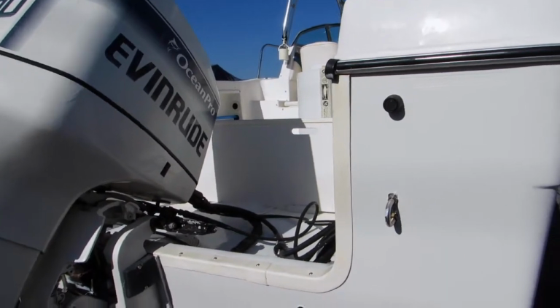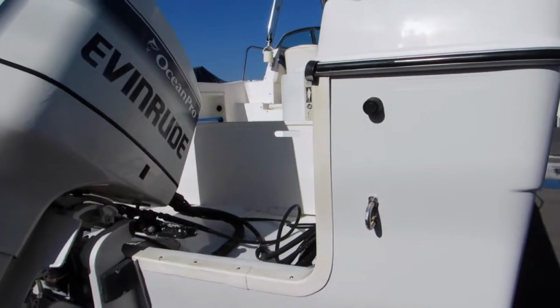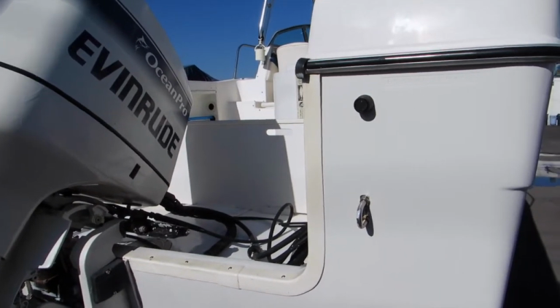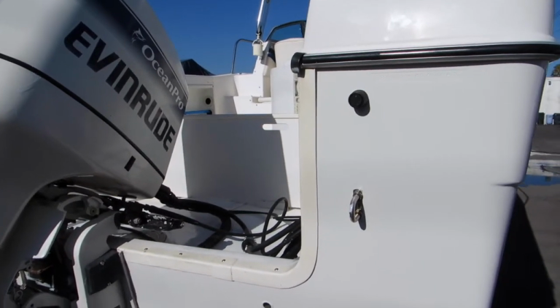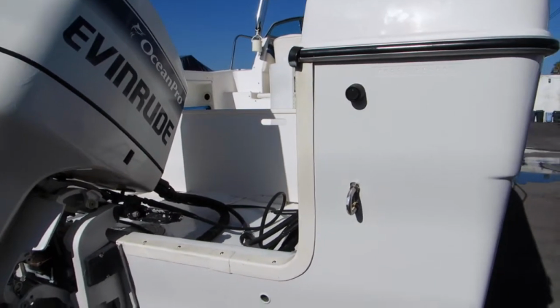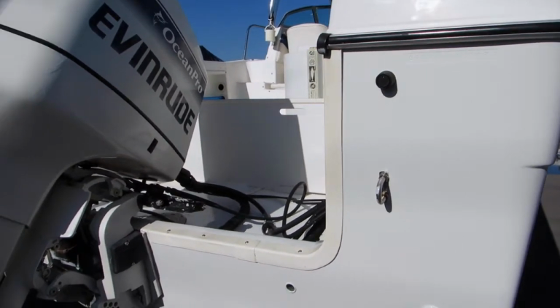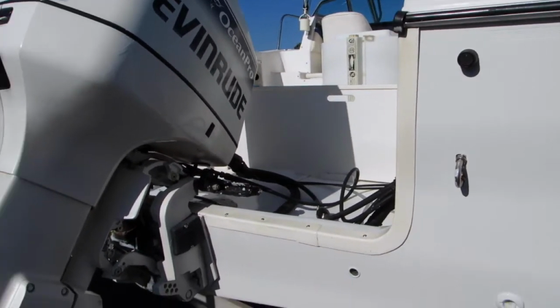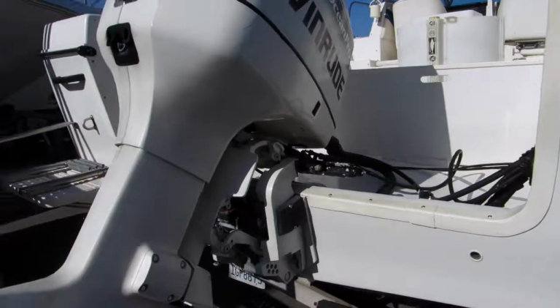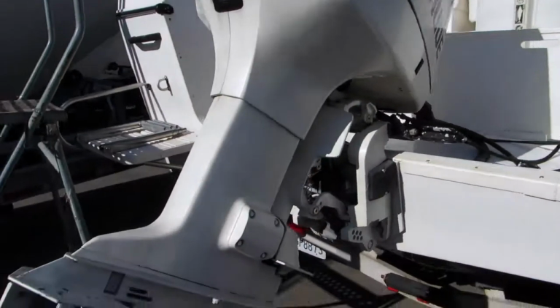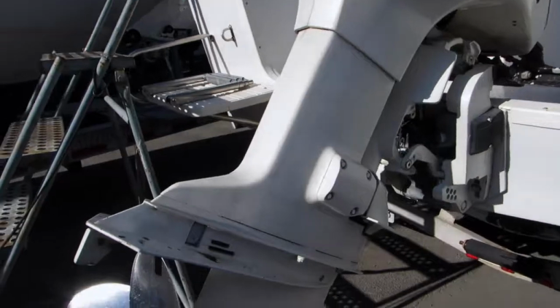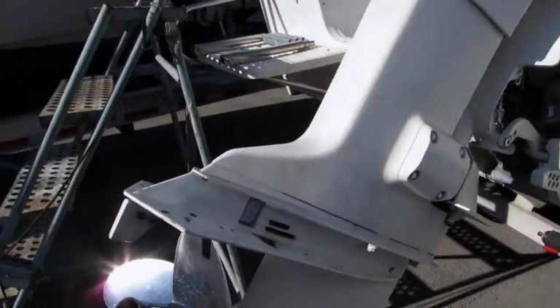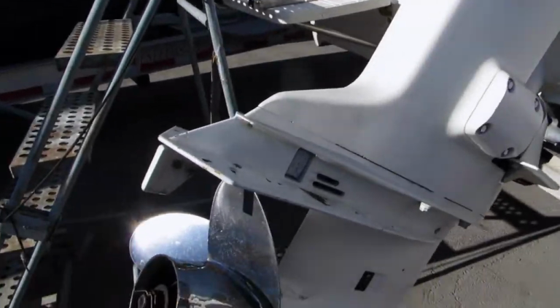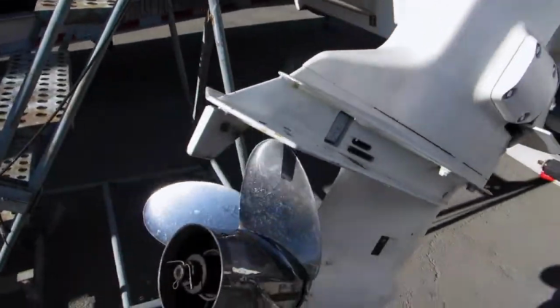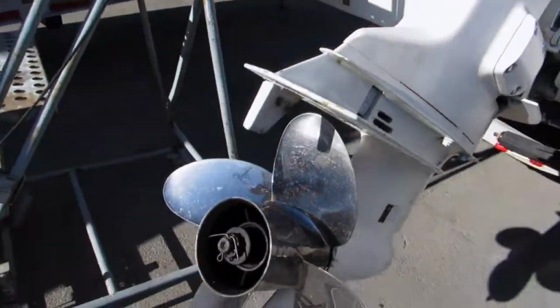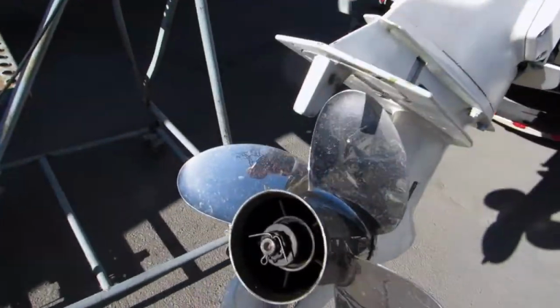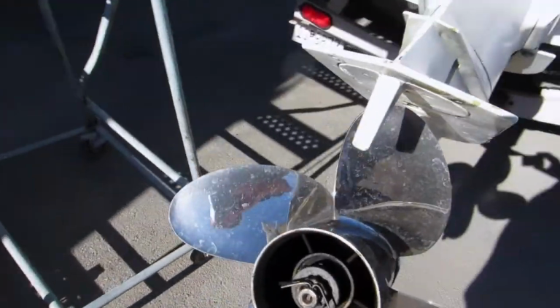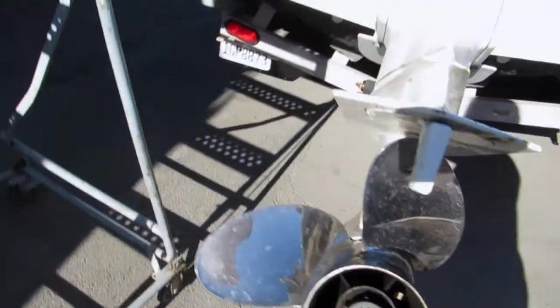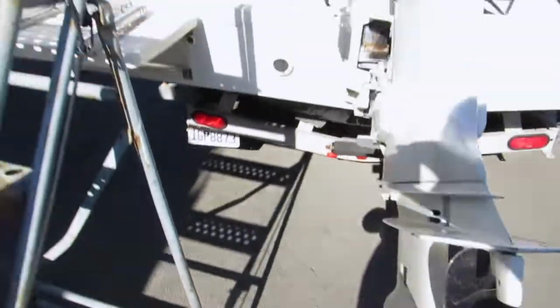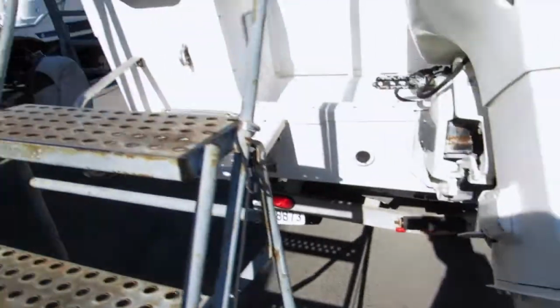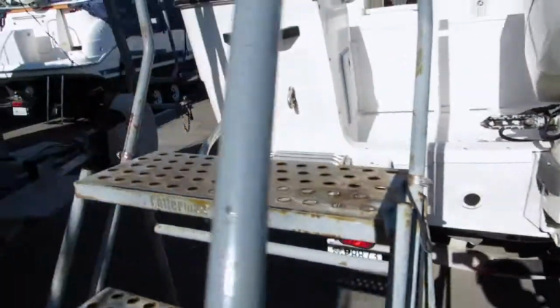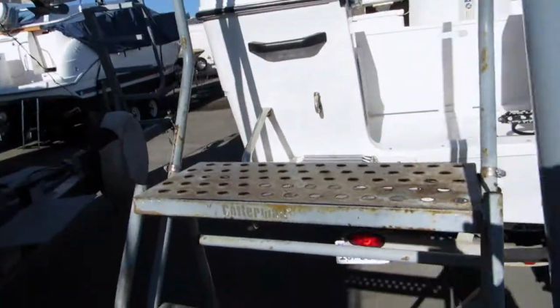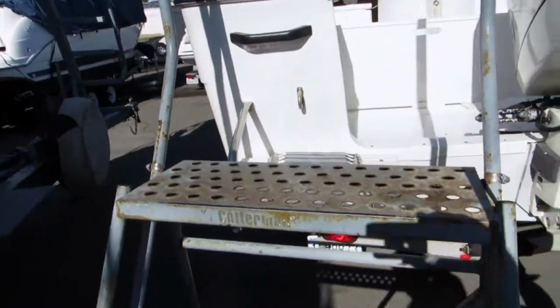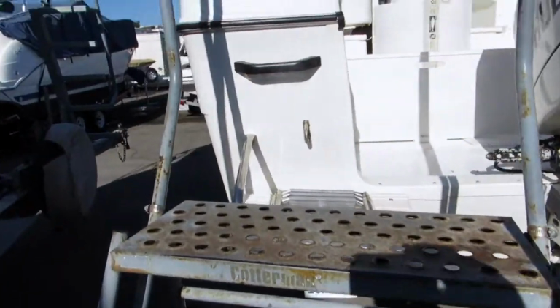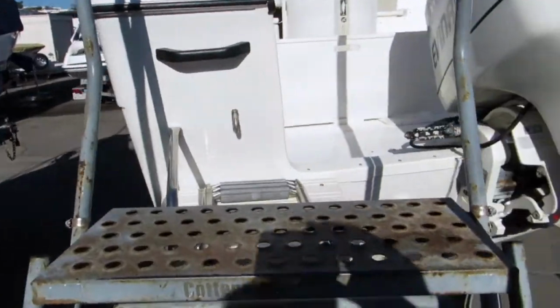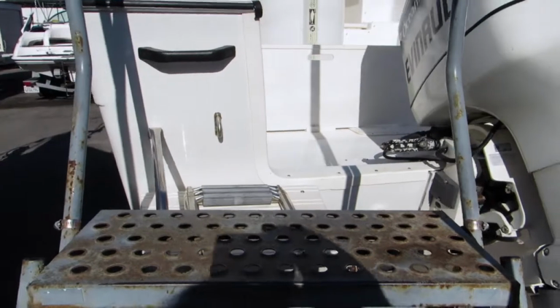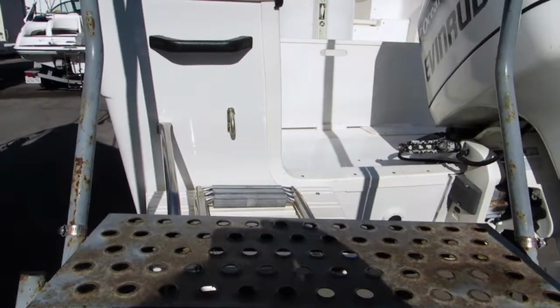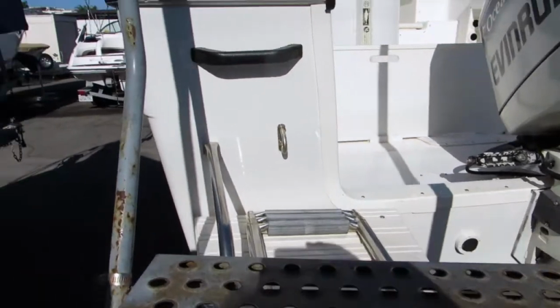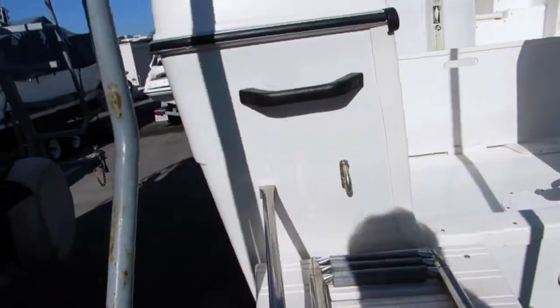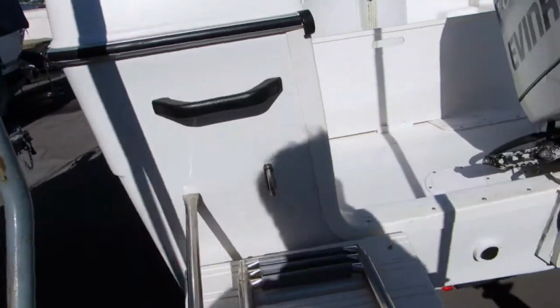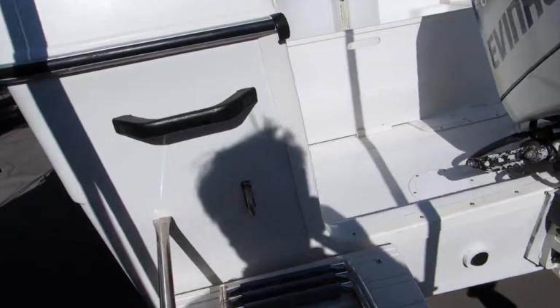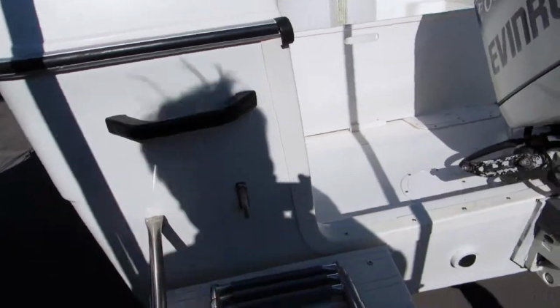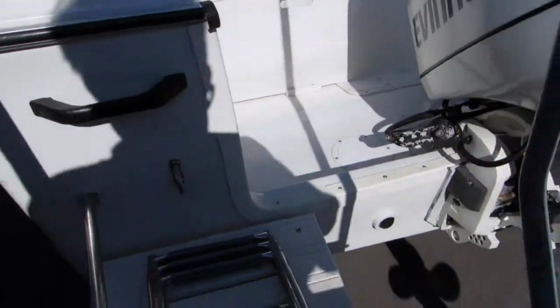It's powered by a 225 Ocean Pro Evinrude and does have a stainless steel prop. It's got a little swim step with a boarding ladder here in the back.